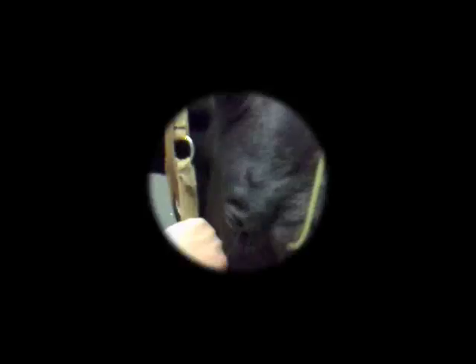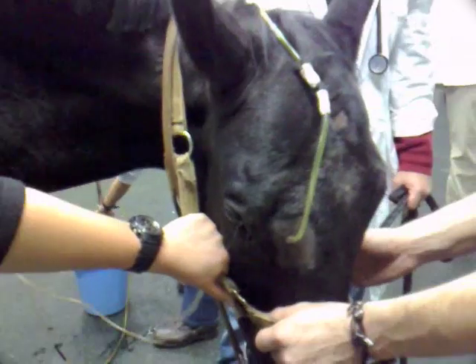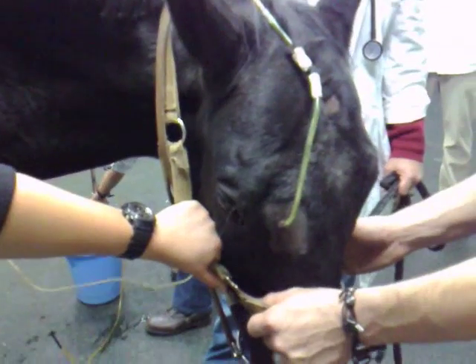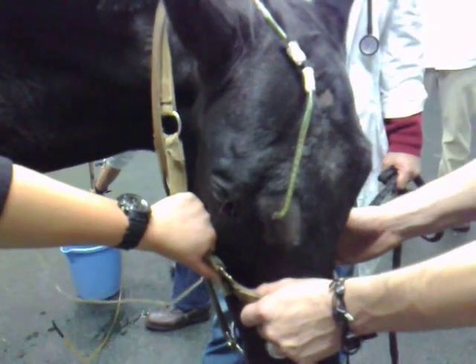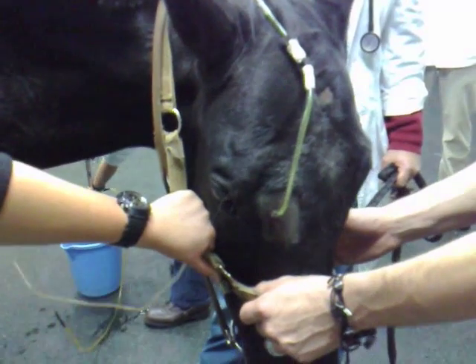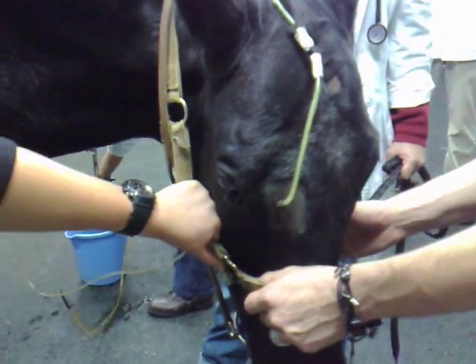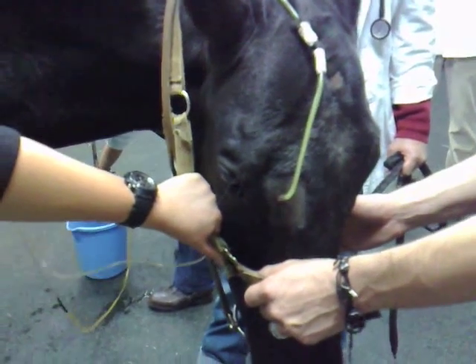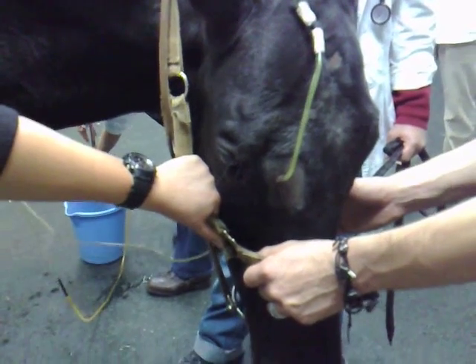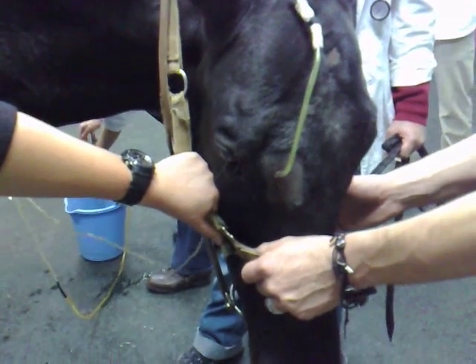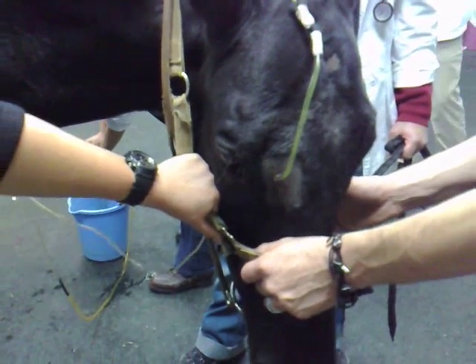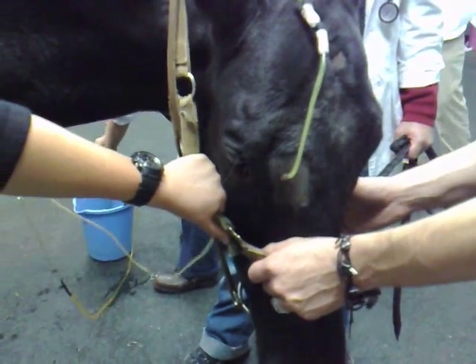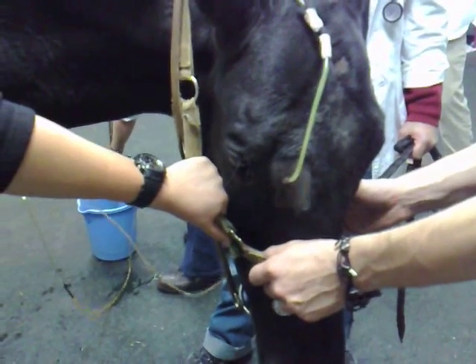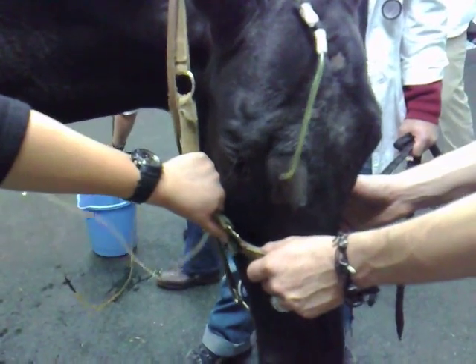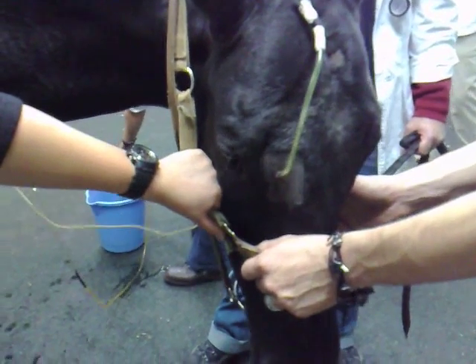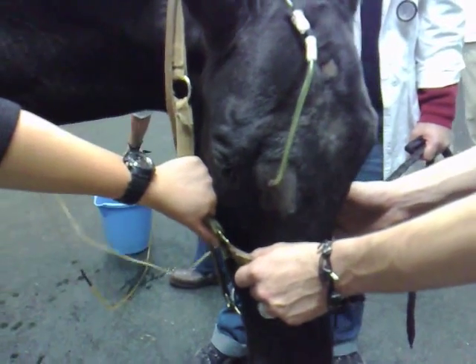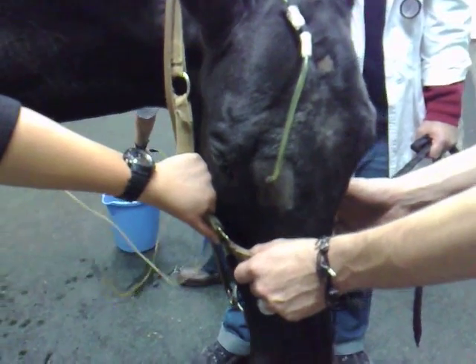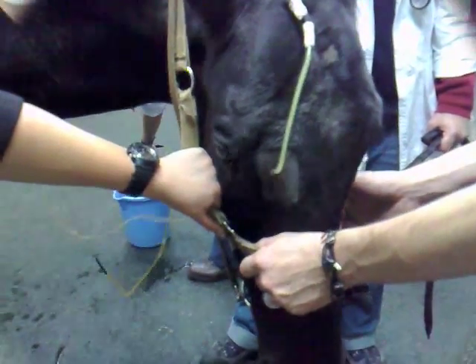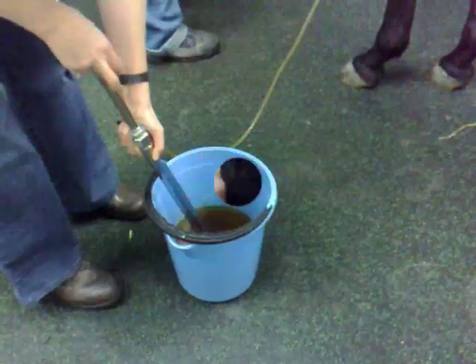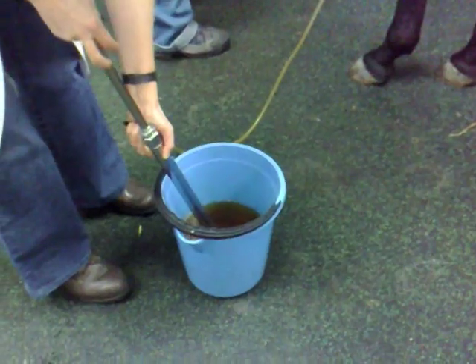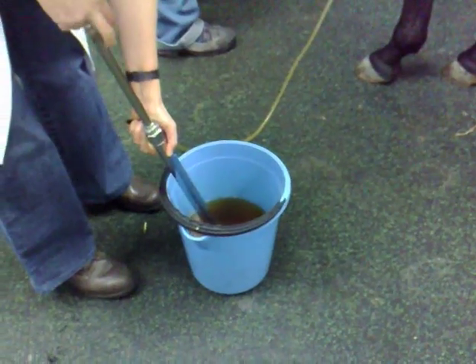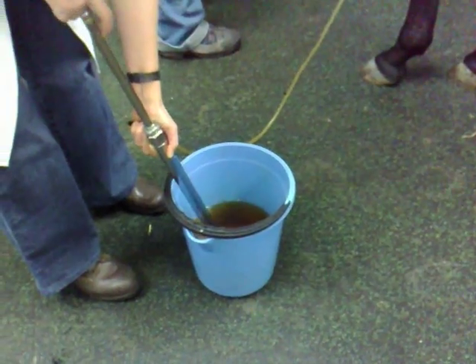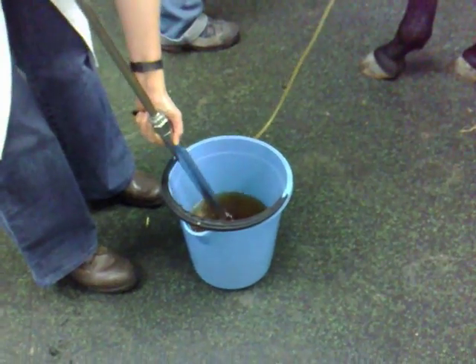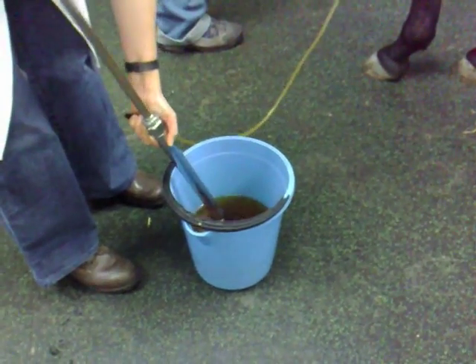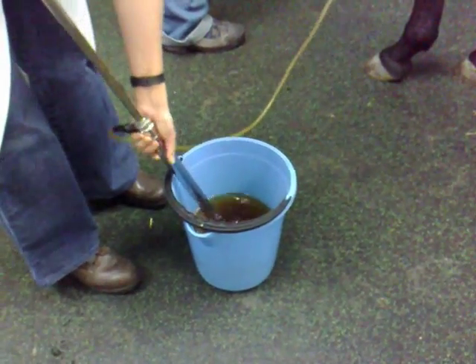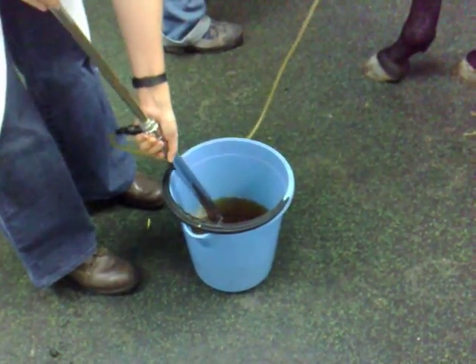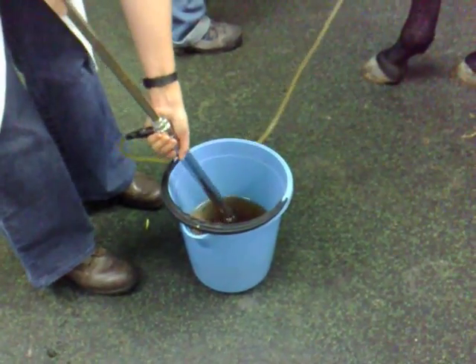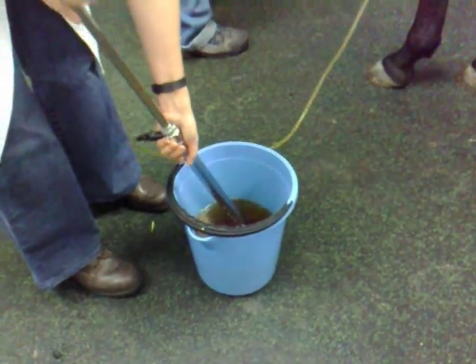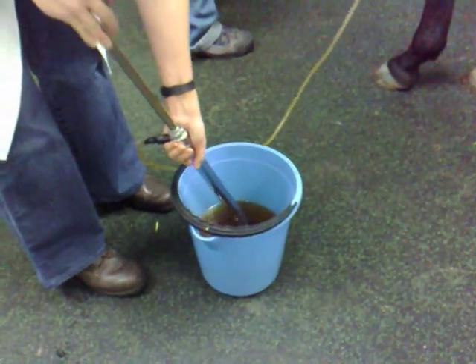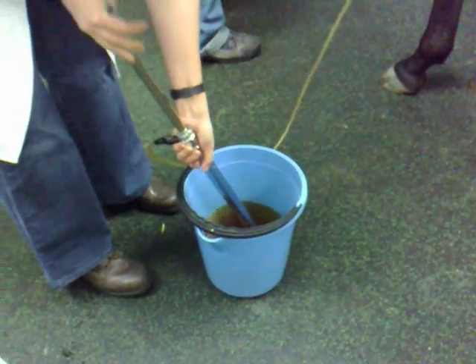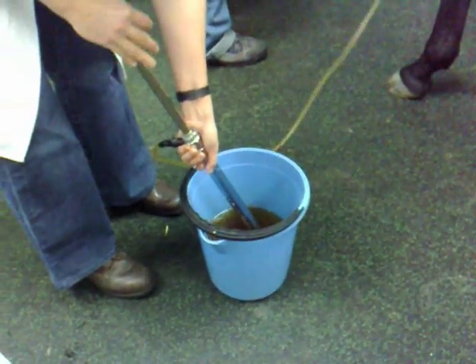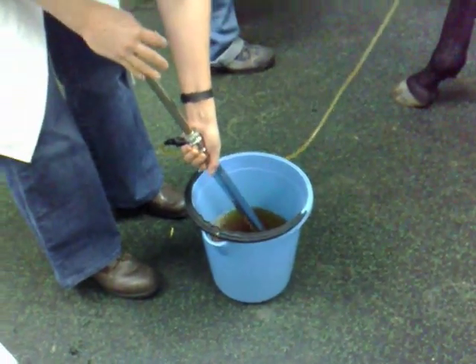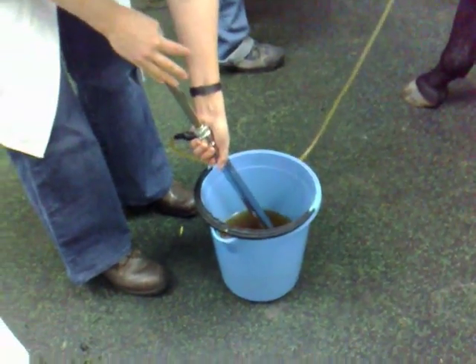Flushing of the Paranasal Sinus. During the past three months, this horse had a unilateral, intermittent, purulent discharge from his right nostril.